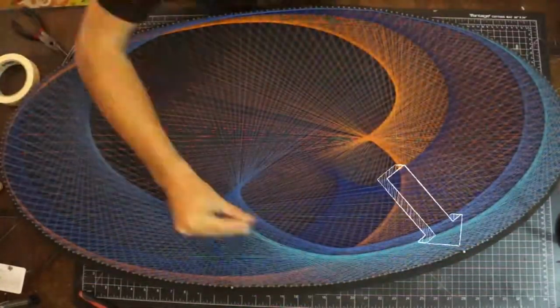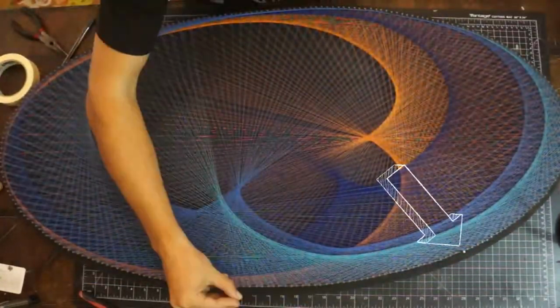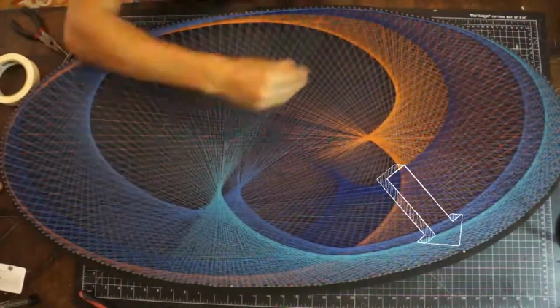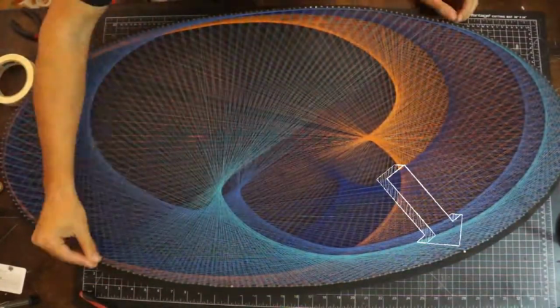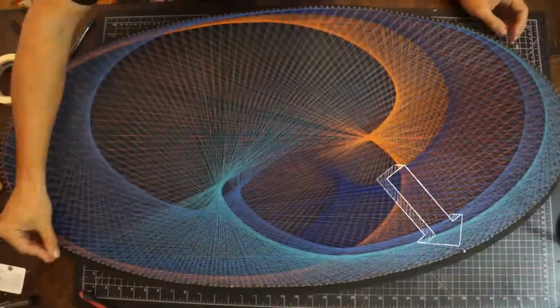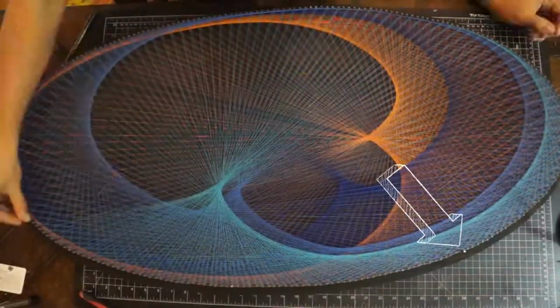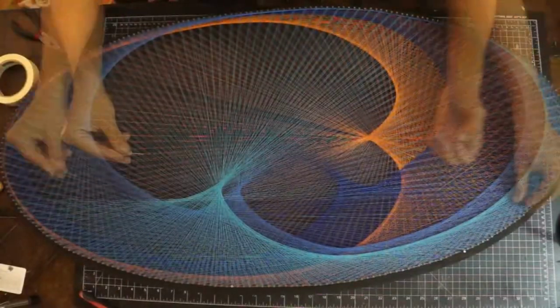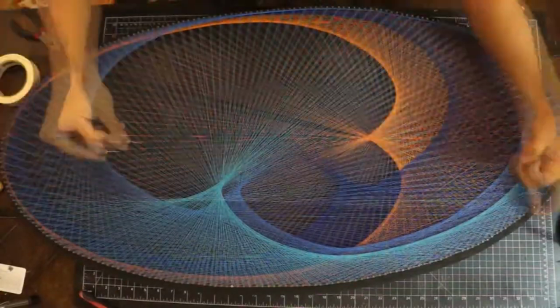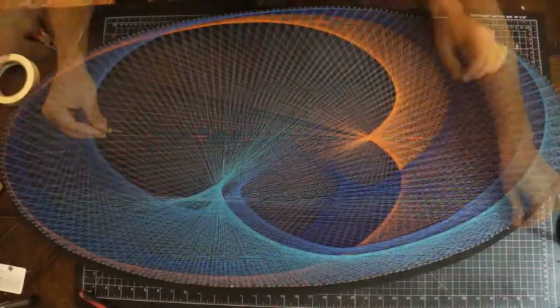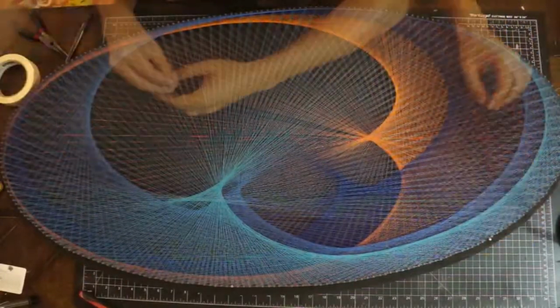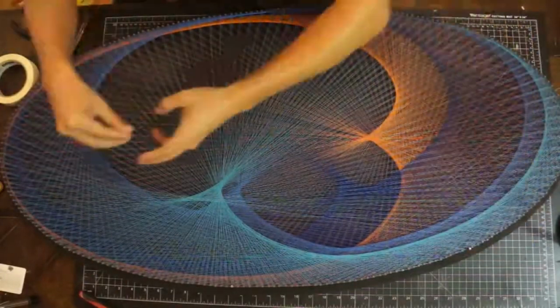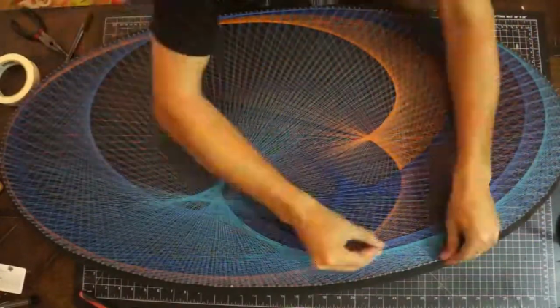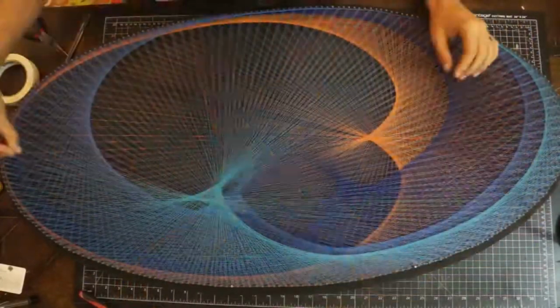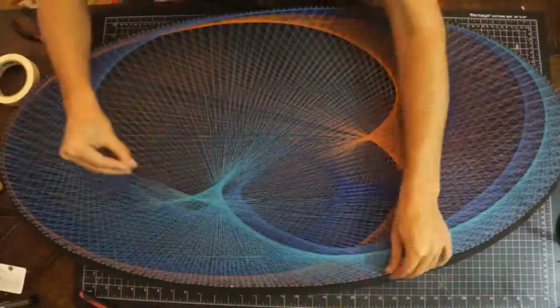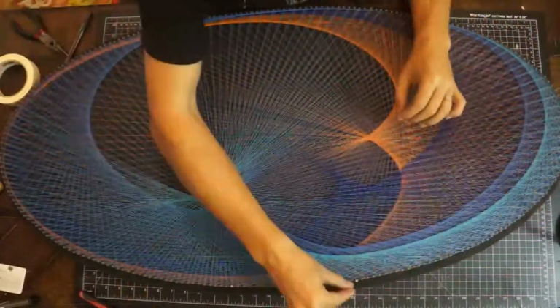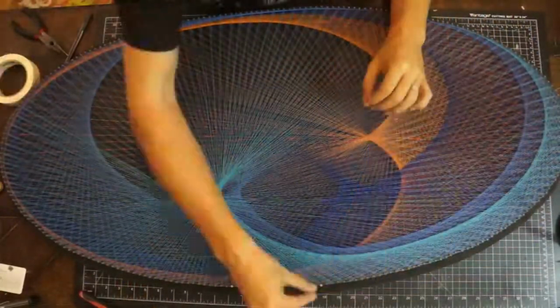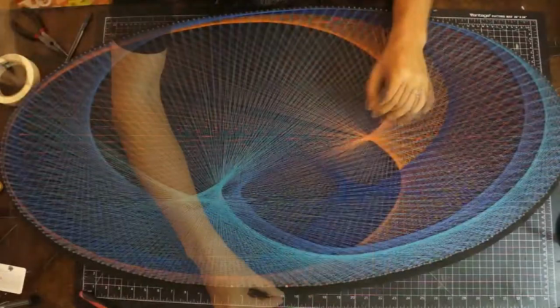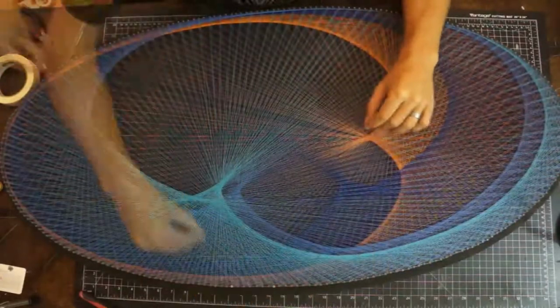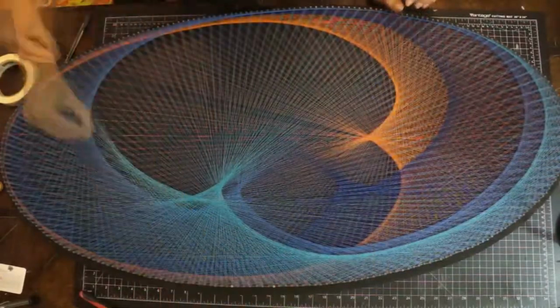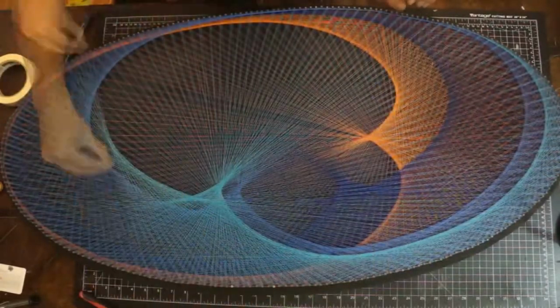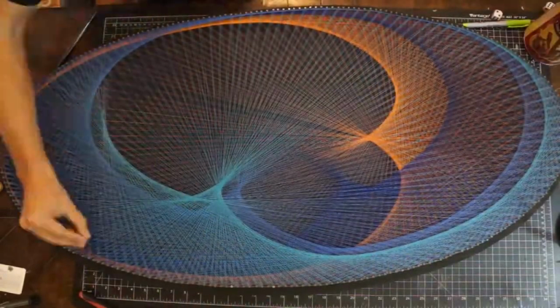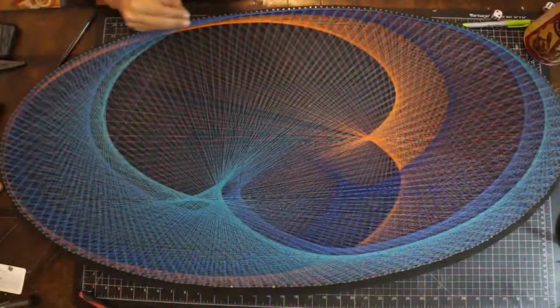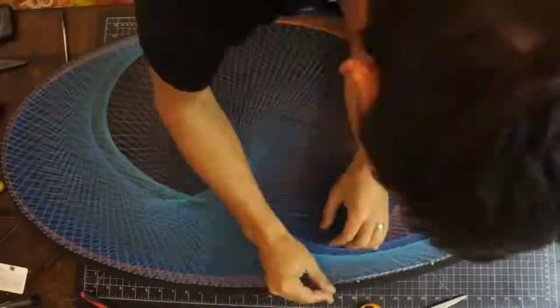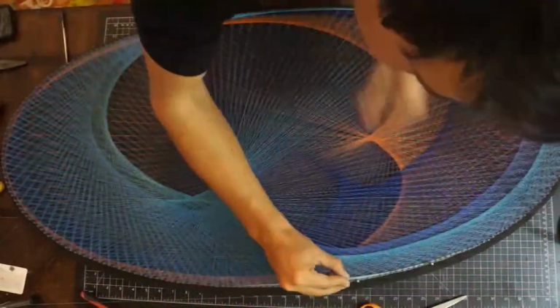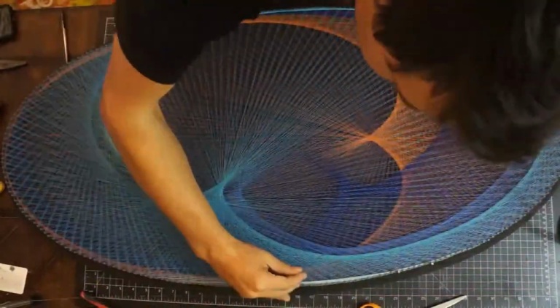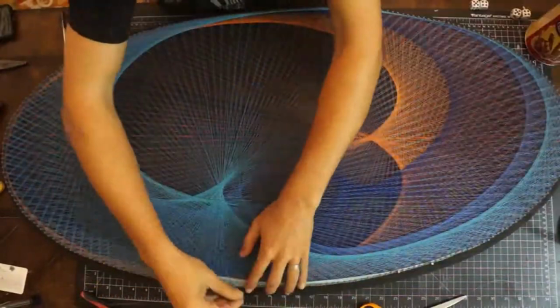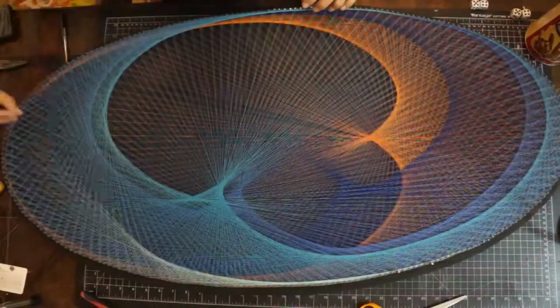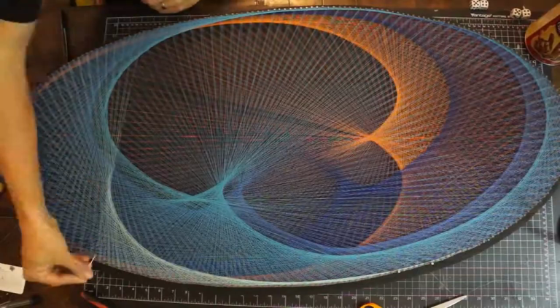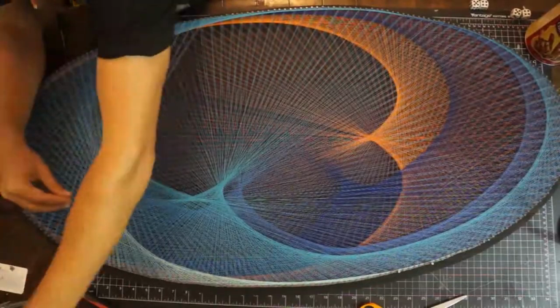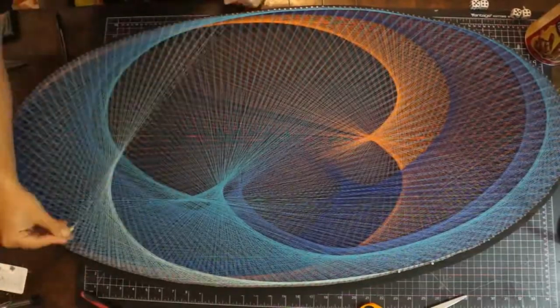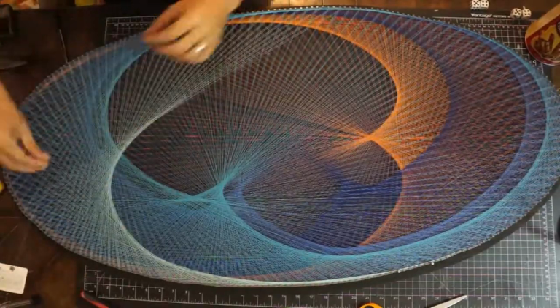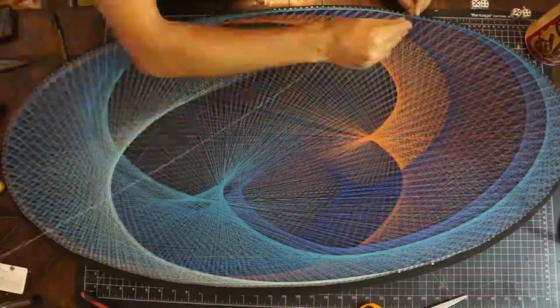That shiny little dot right there is a magnet. It was getting increasingly difficult to tell where I had been, so I used two small magnets to mark both ends of the string, and I would just move them along as I went to keep track of everything — and that worked out great.